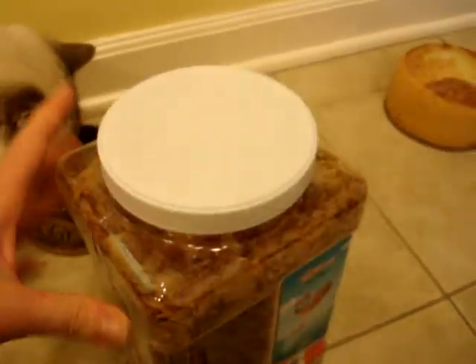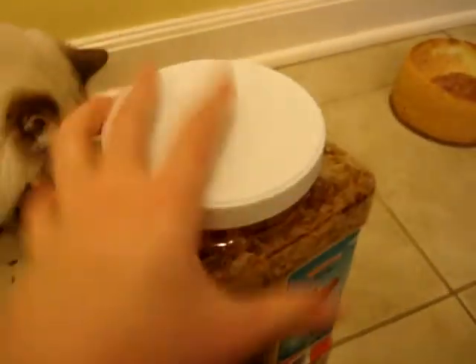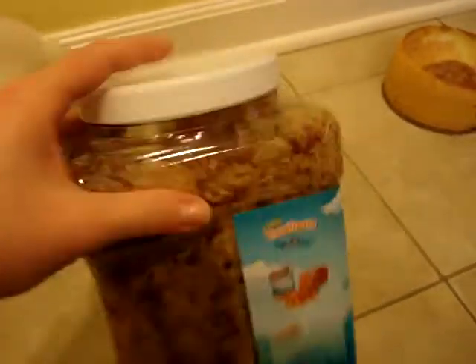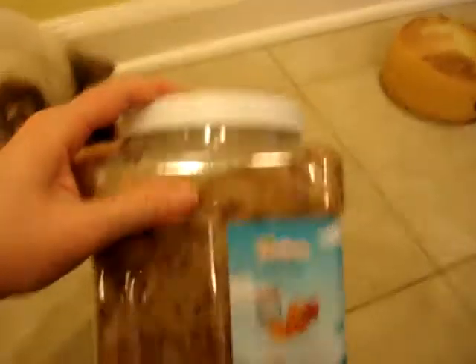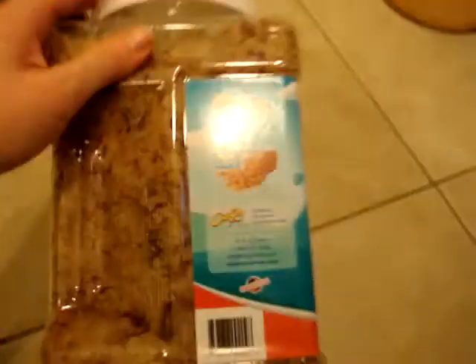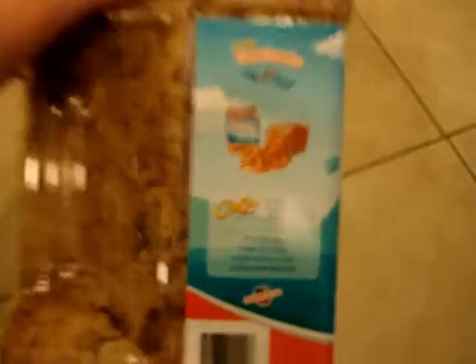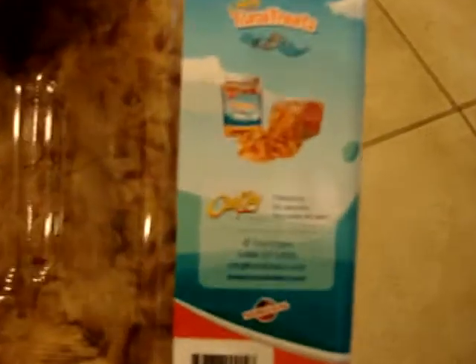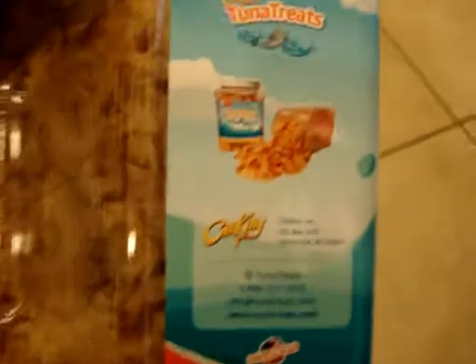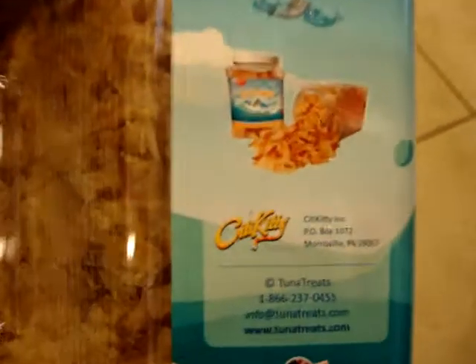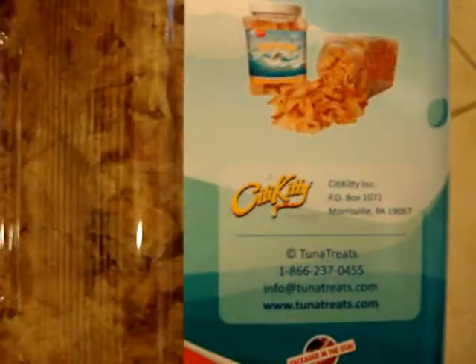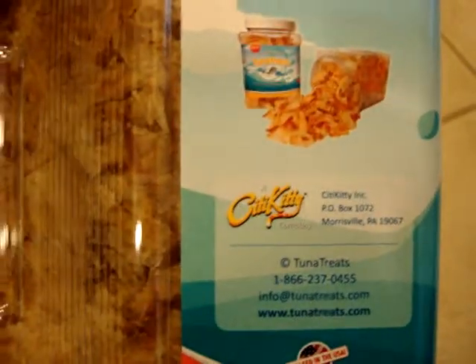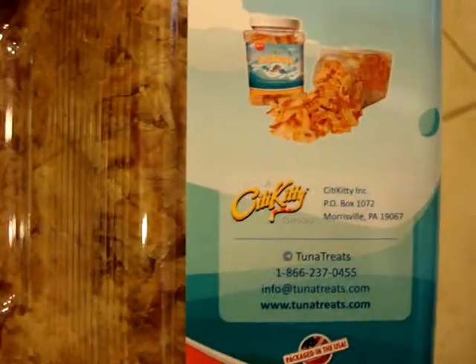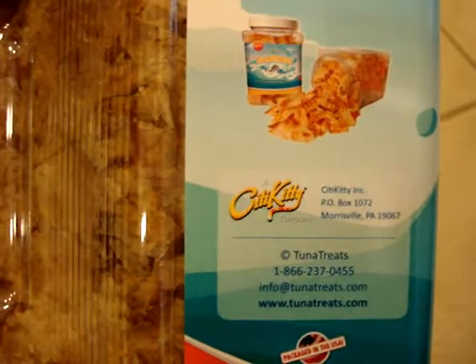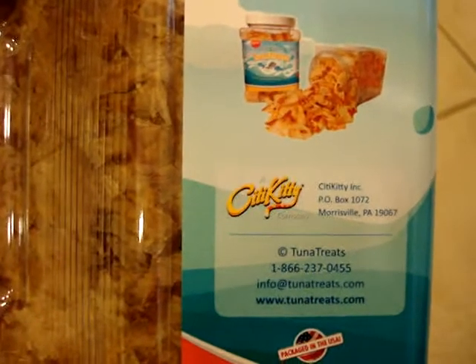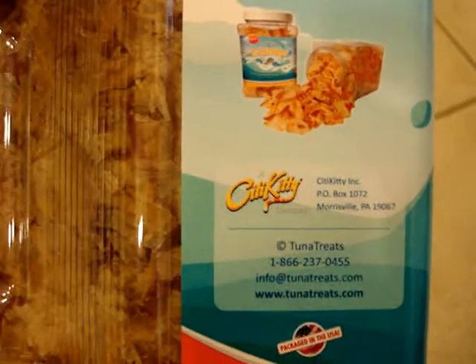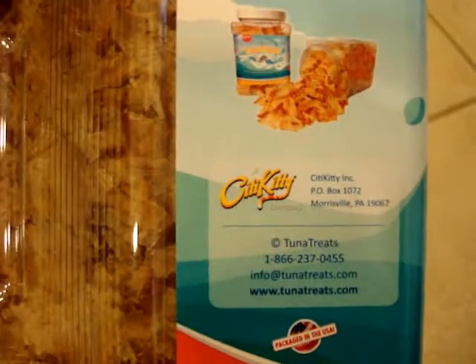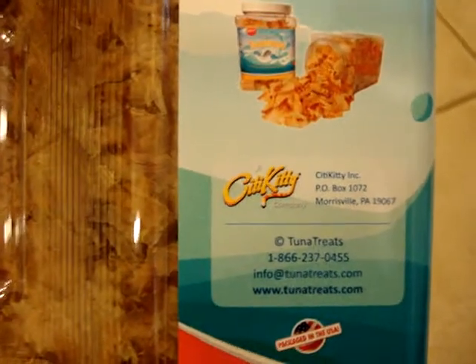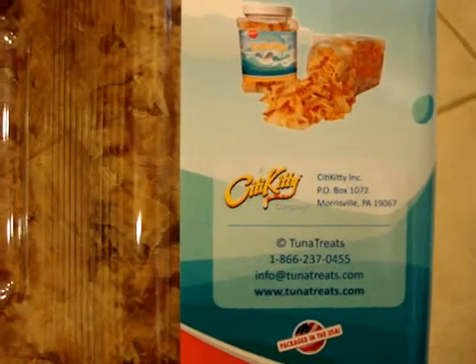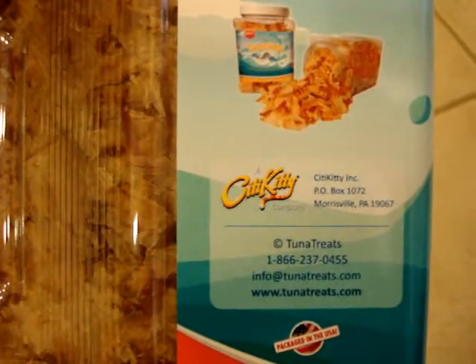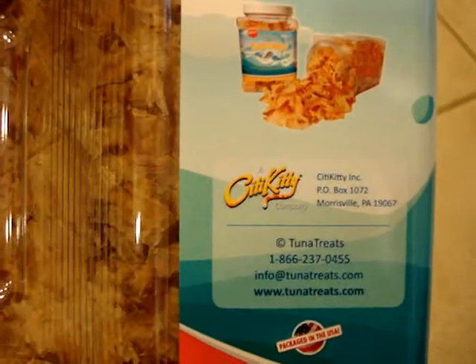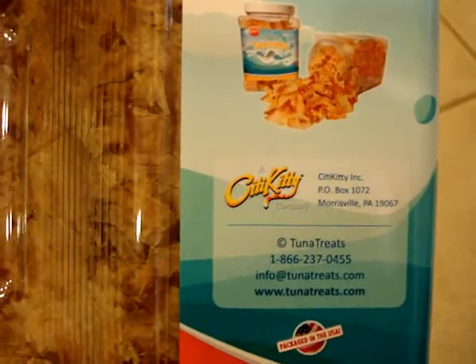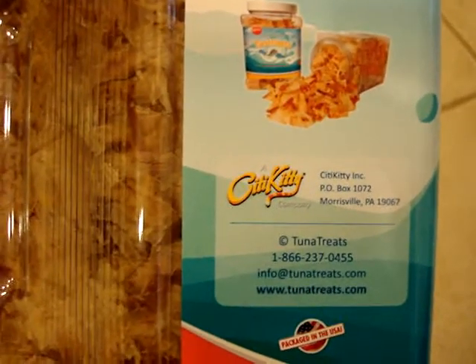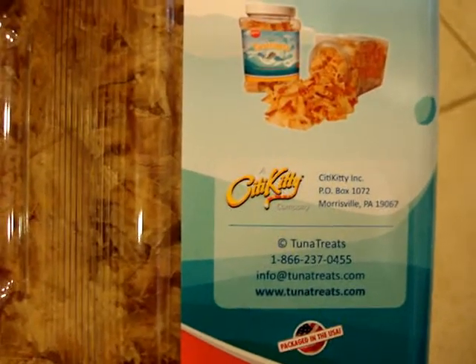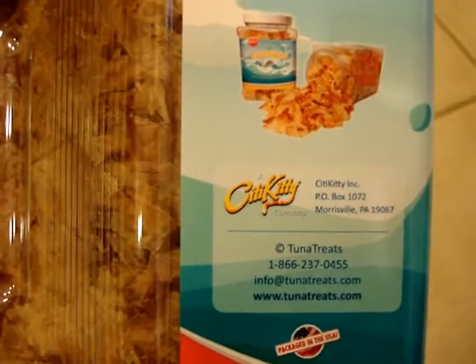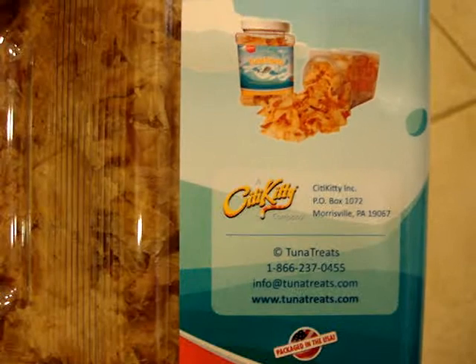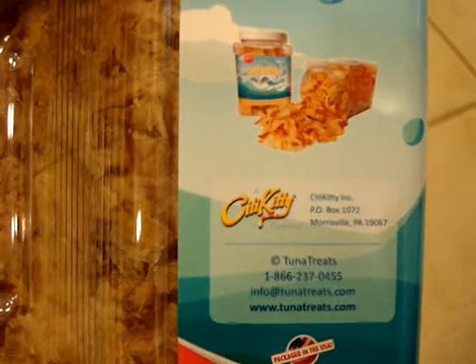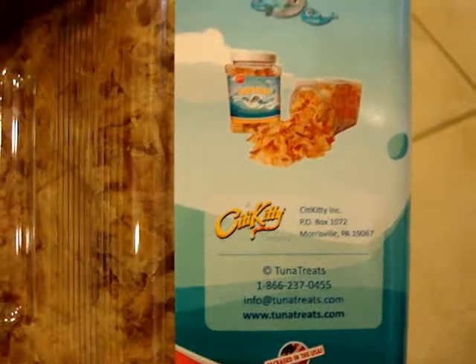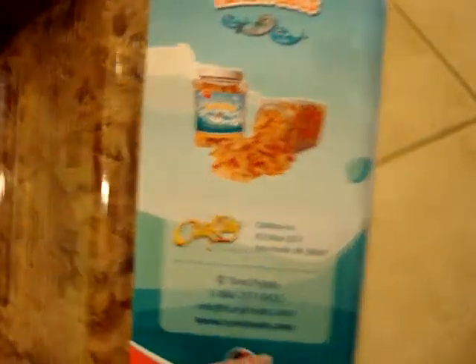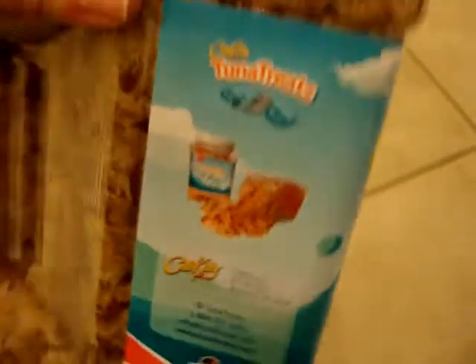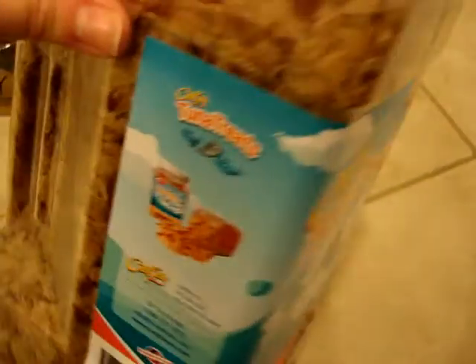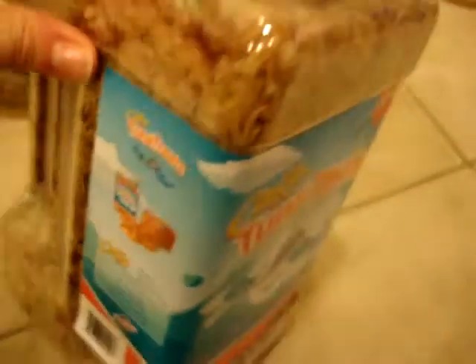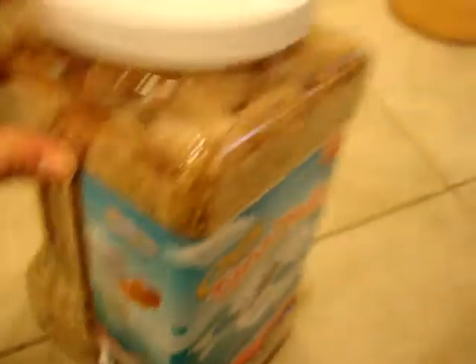You can get a hold of Tuna Treats by going to their website, TunaTreats.com, or by calling their 800 number.